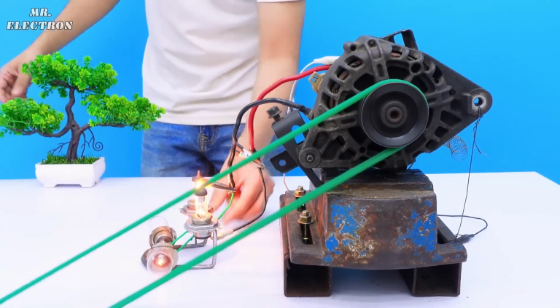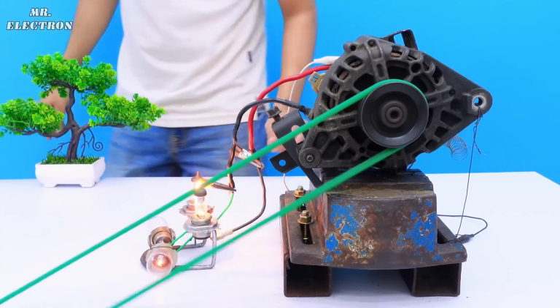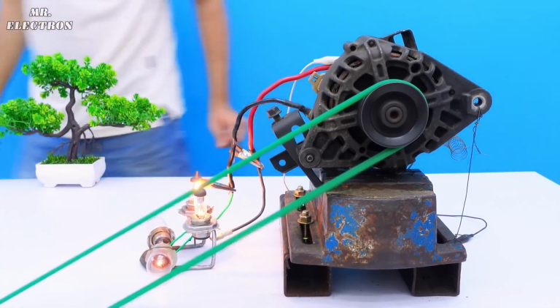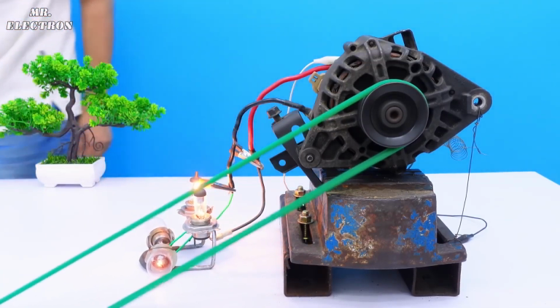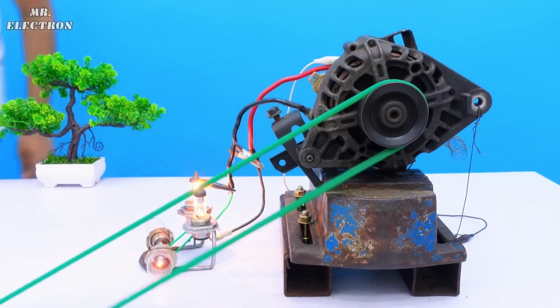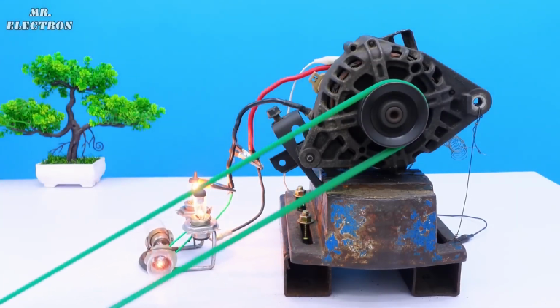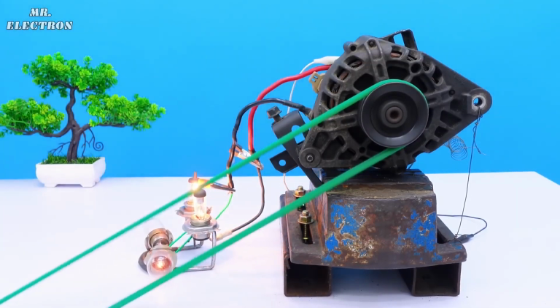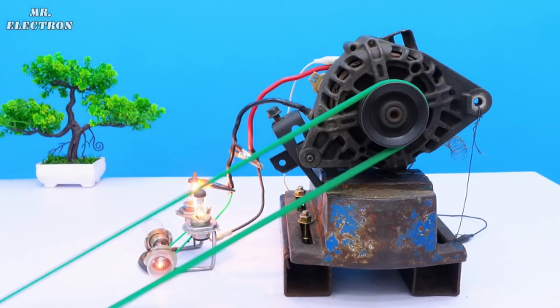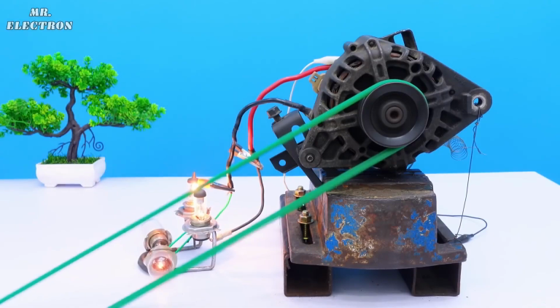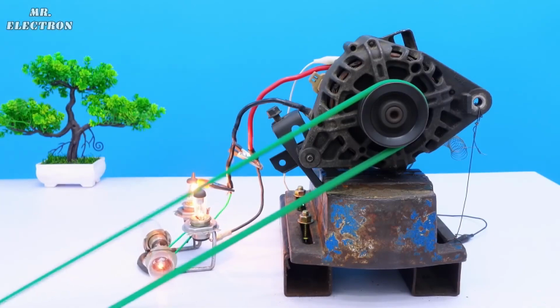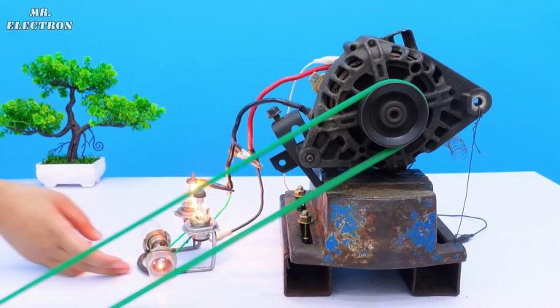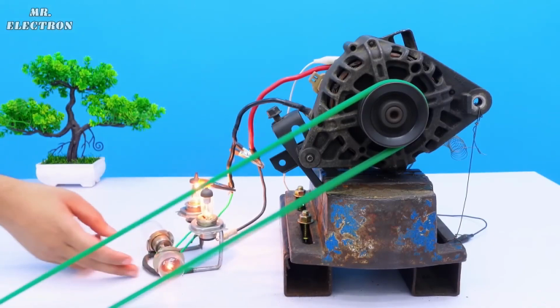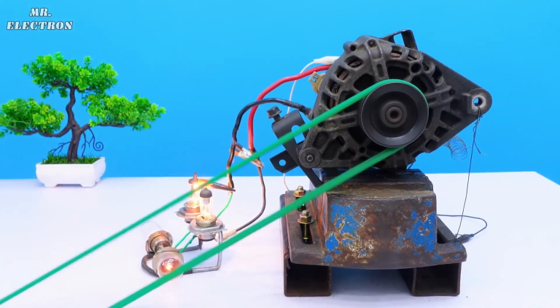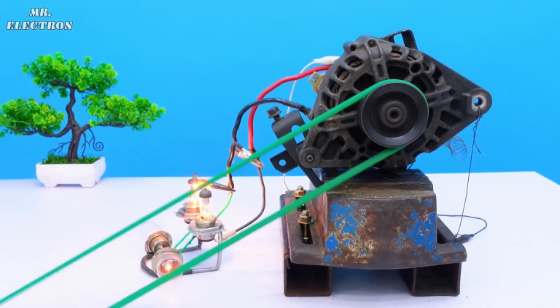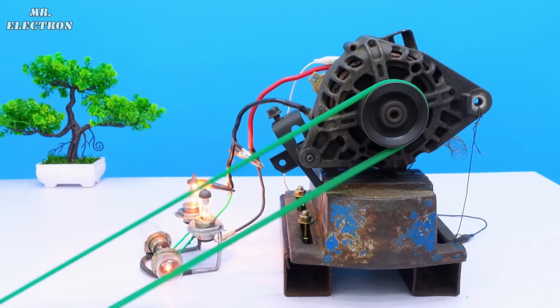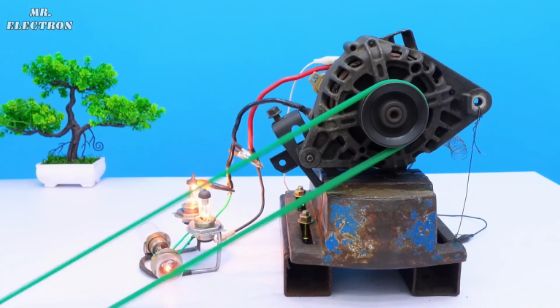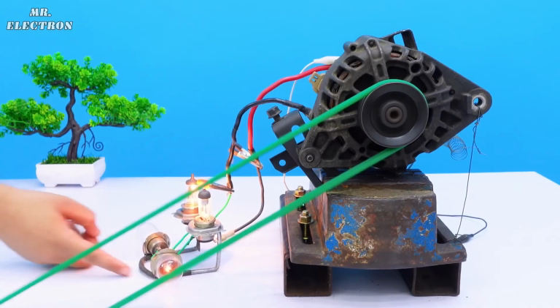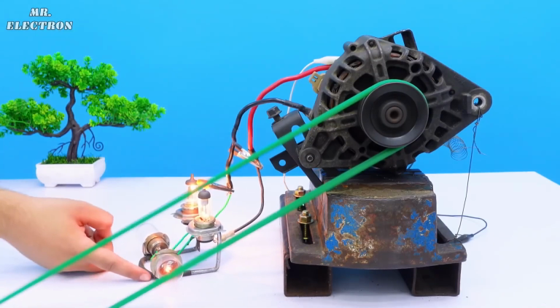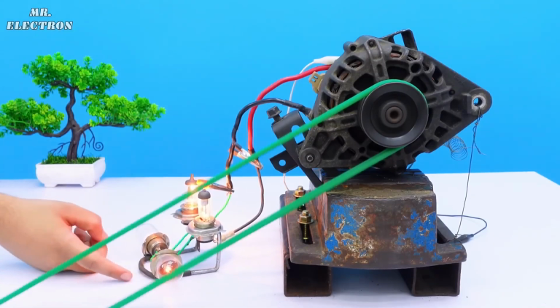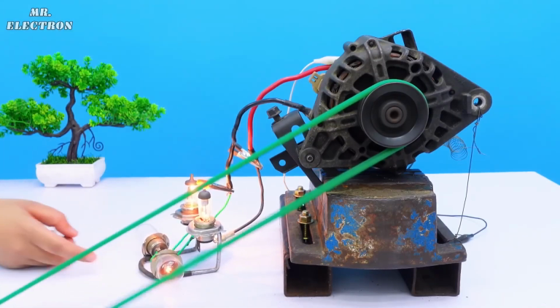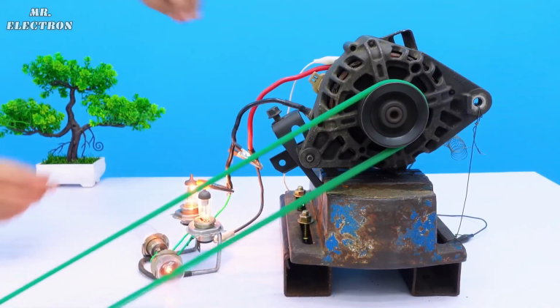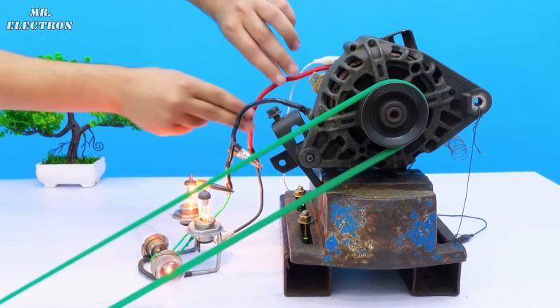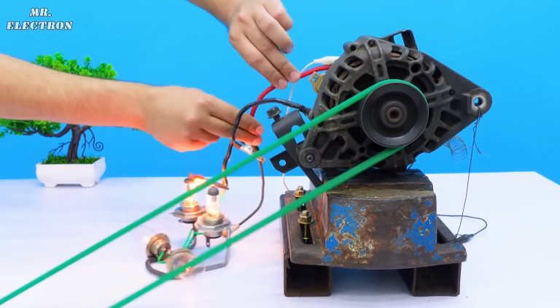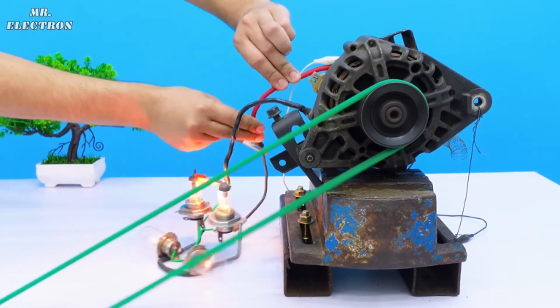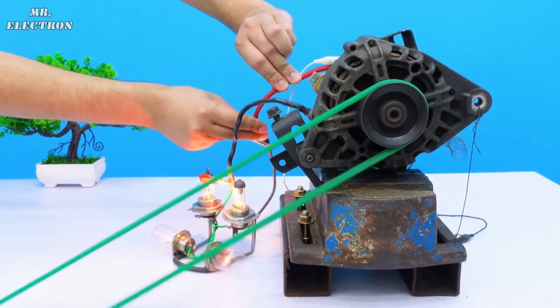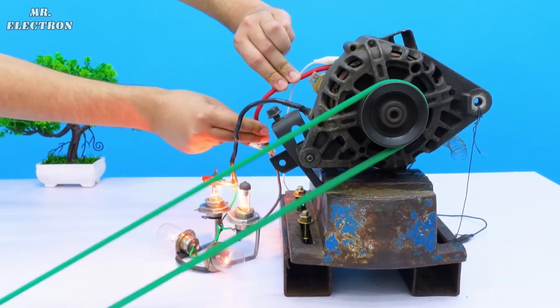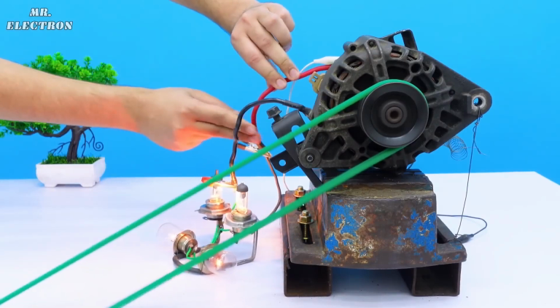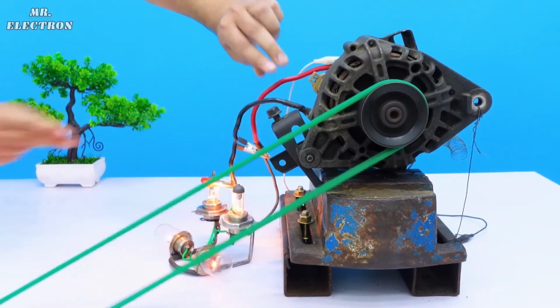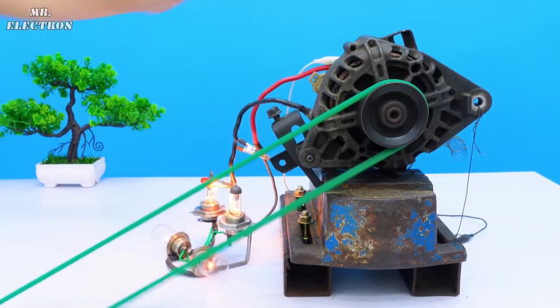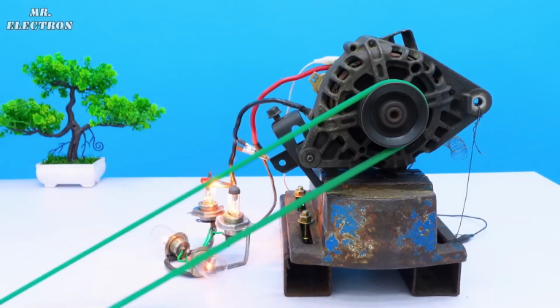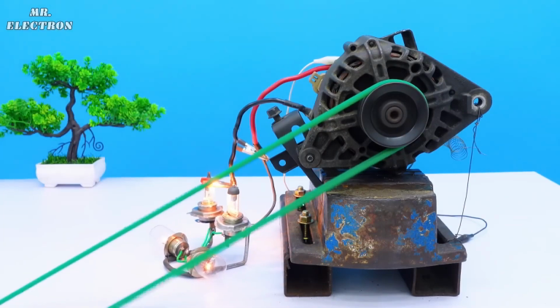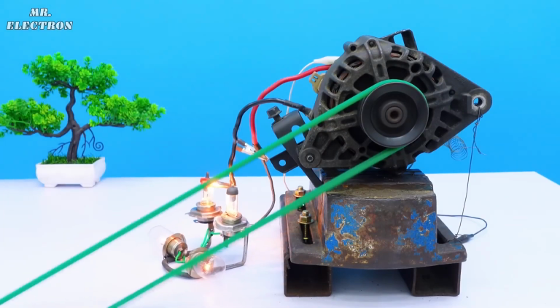A beautiful self-excited generator — with a single drawback: once this setup disconnects, every time I will have to connect the Duracell to get it excited once again.